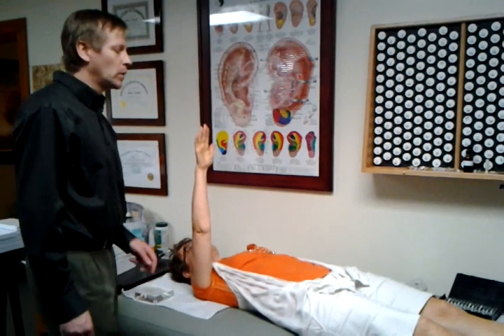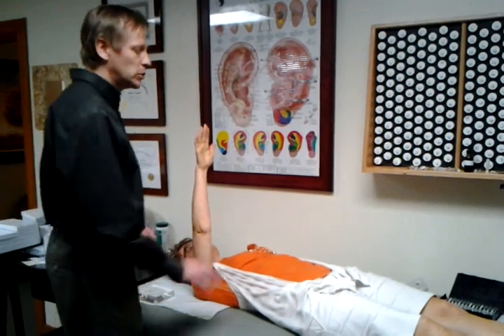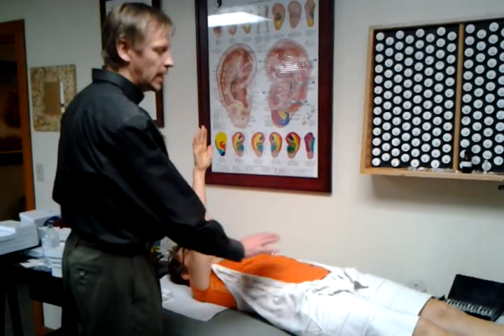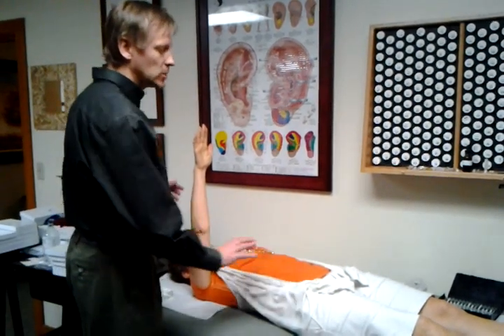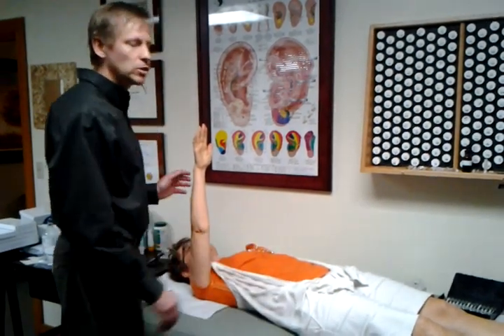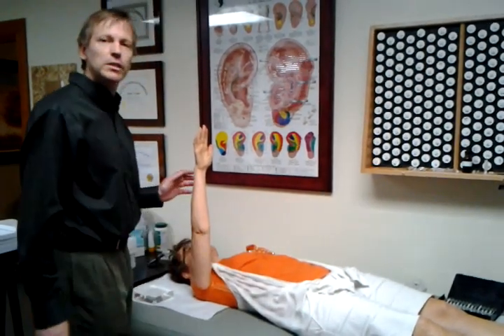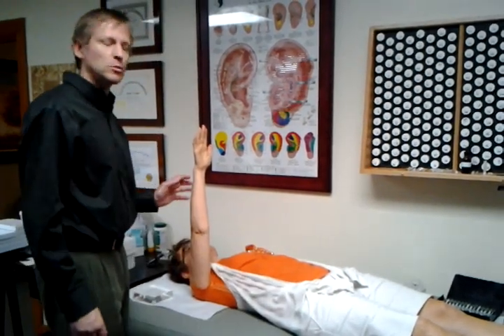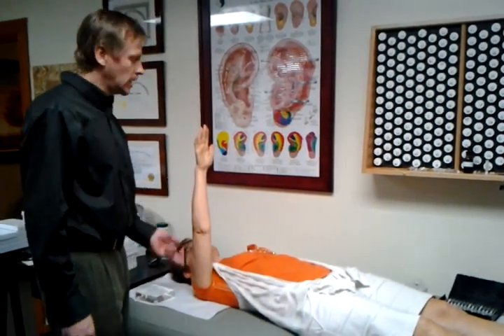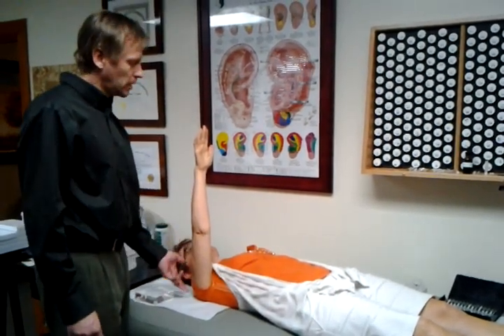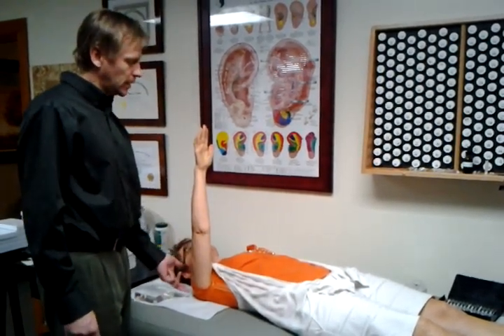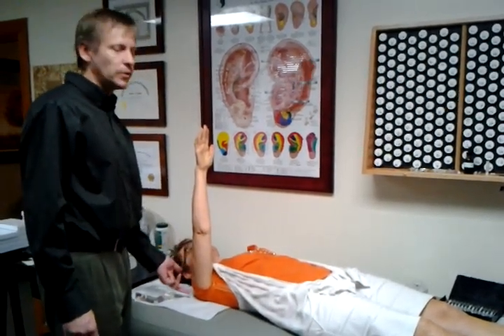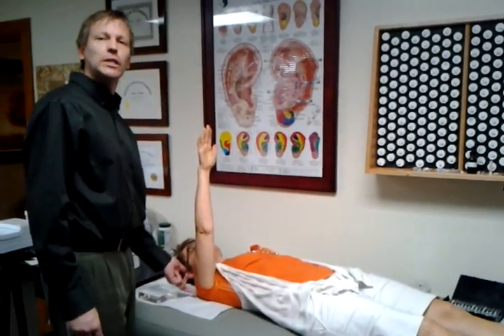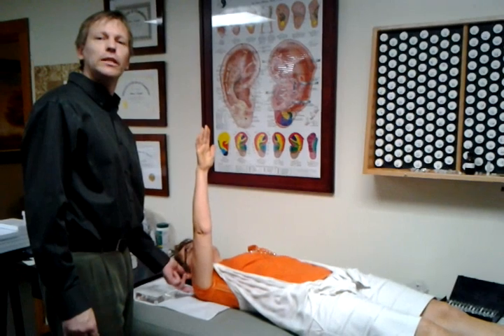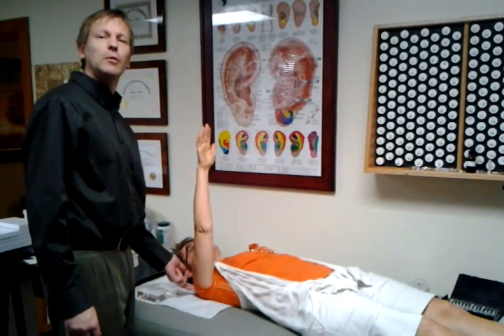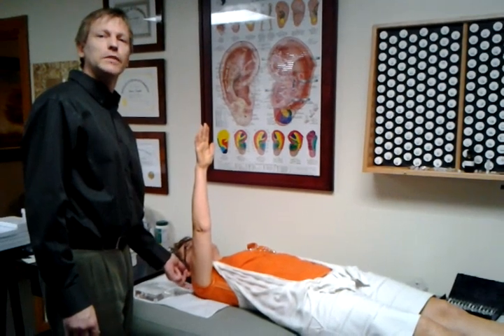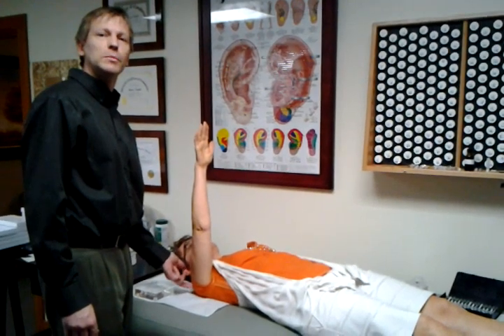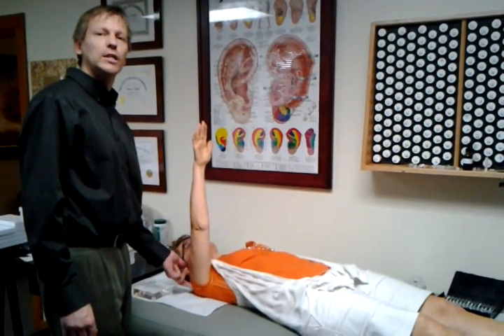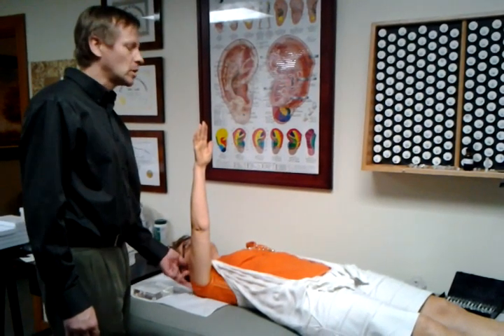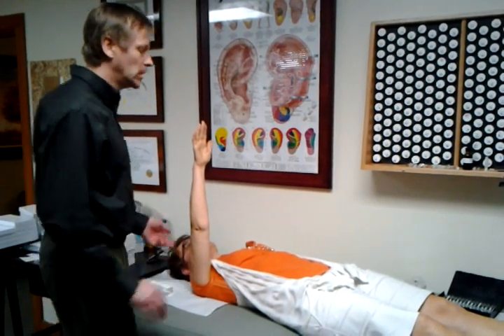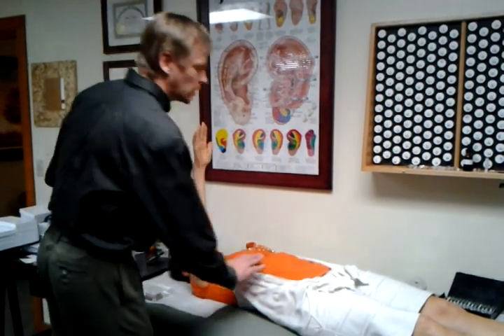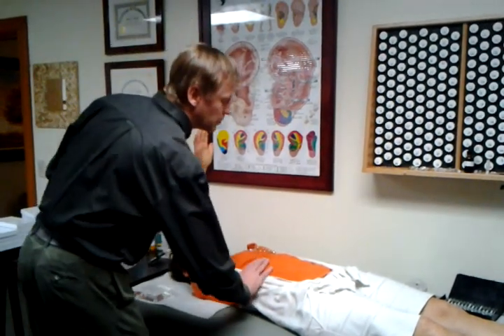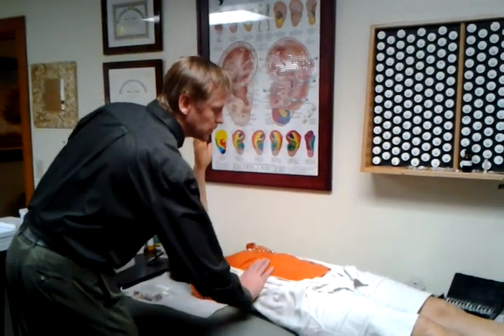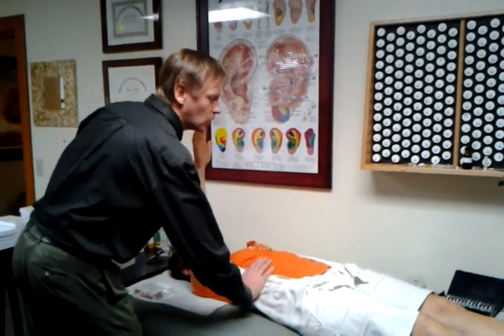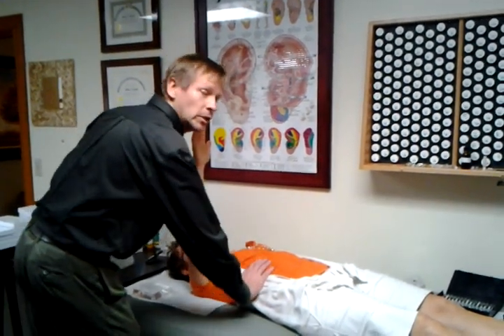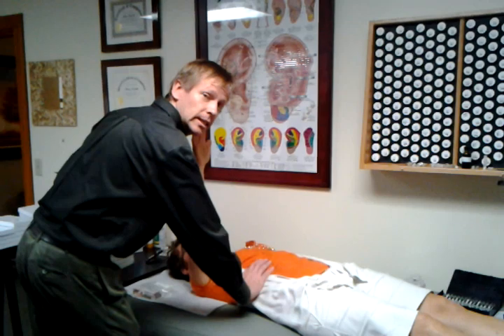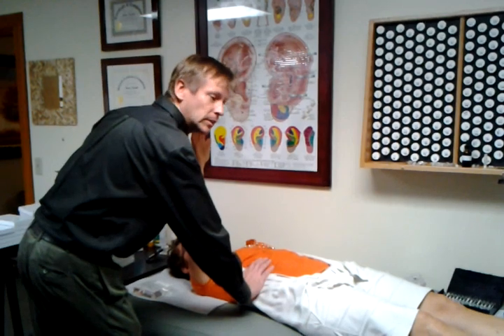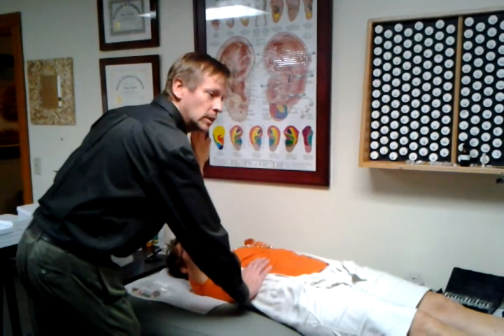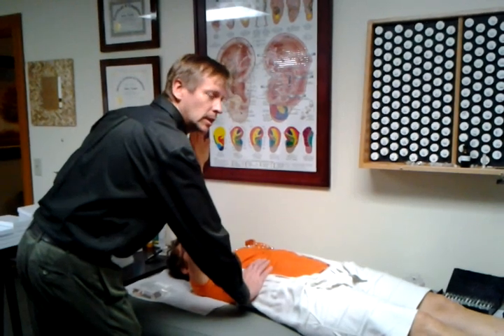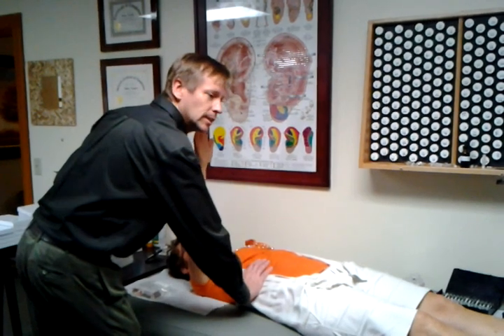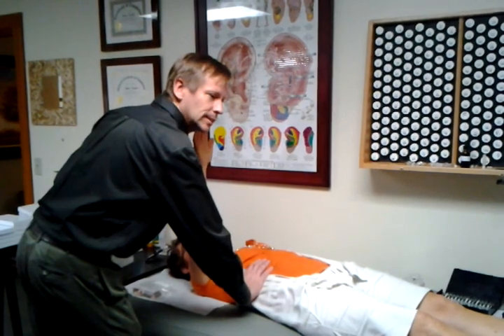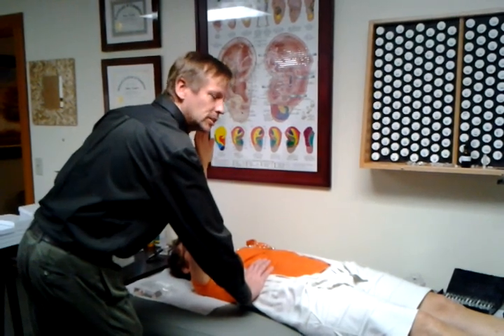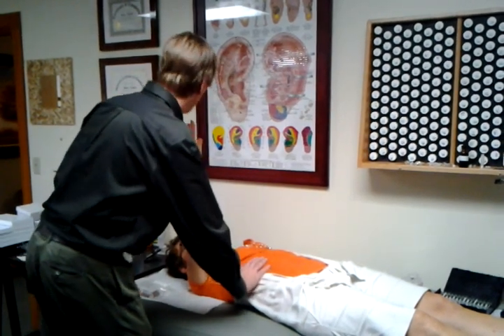When I push any kind of stress on the system, it will then affect the signal that the autonomic nervous system is sending to this arm. So I can put pressure, for instance, over the liver — and she's strong.